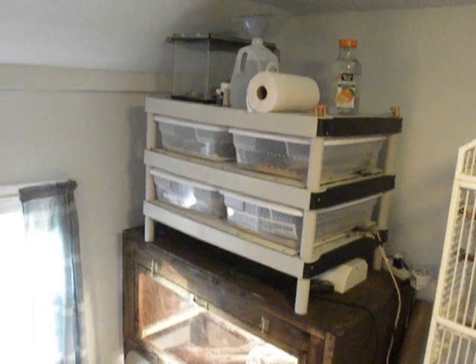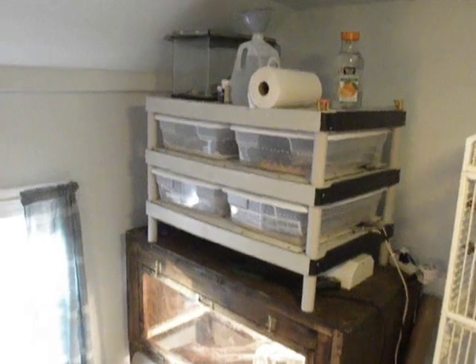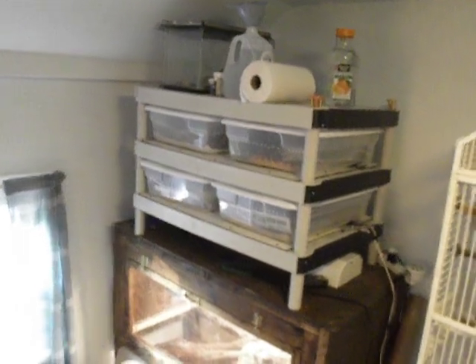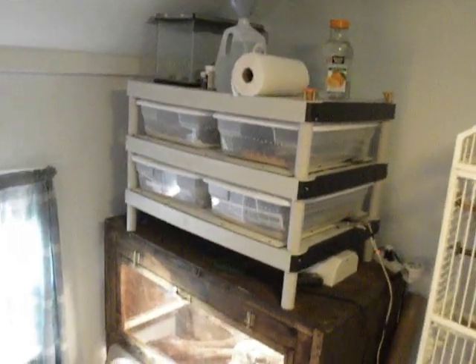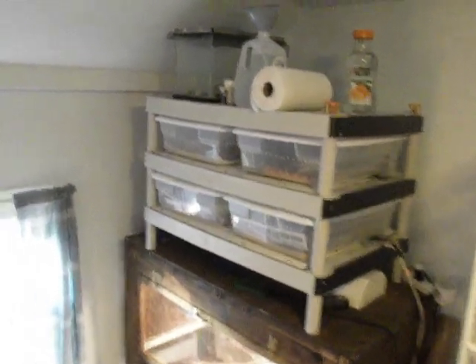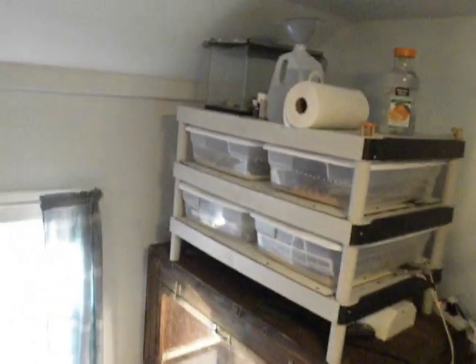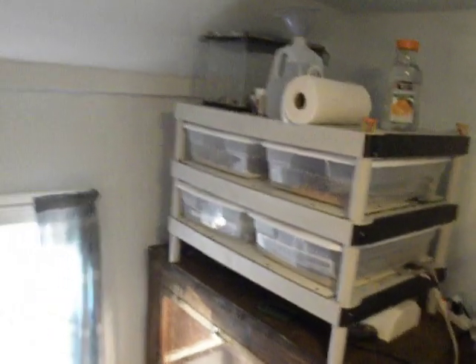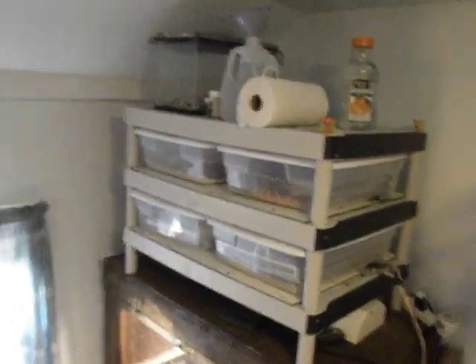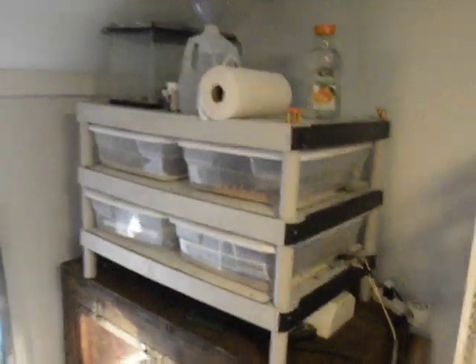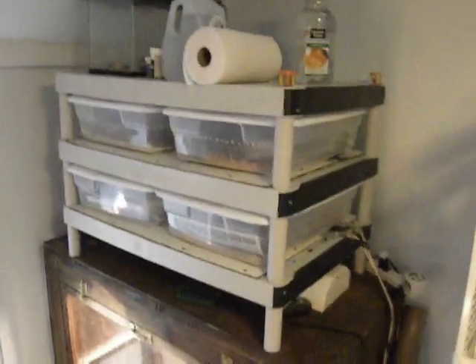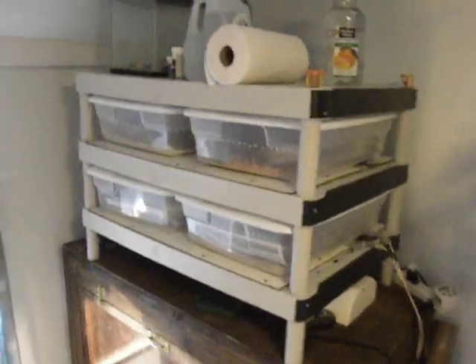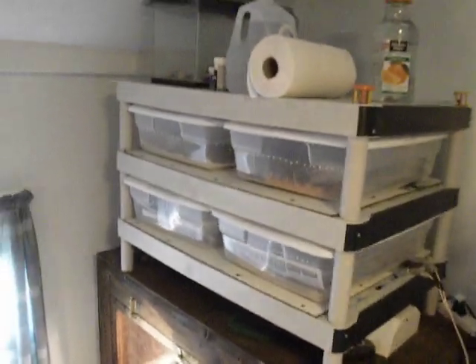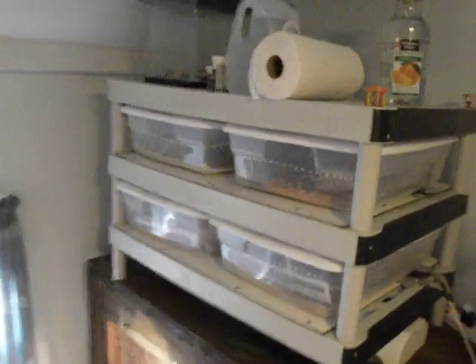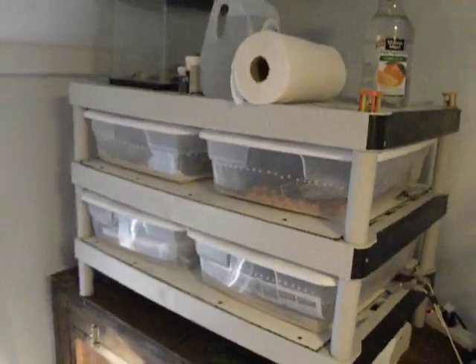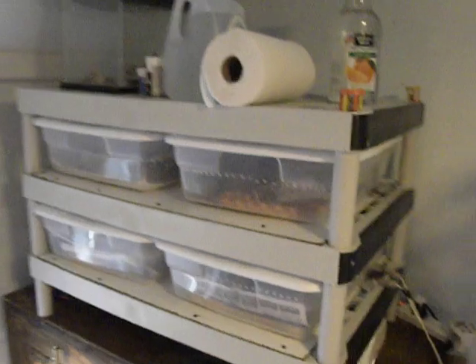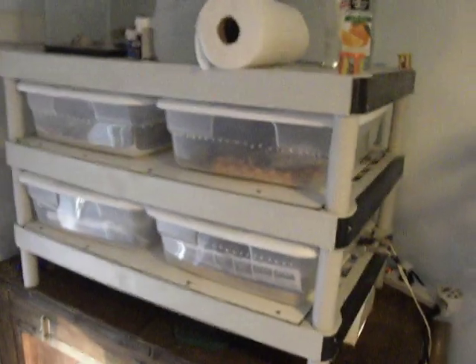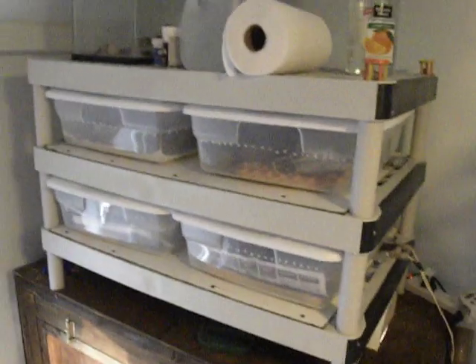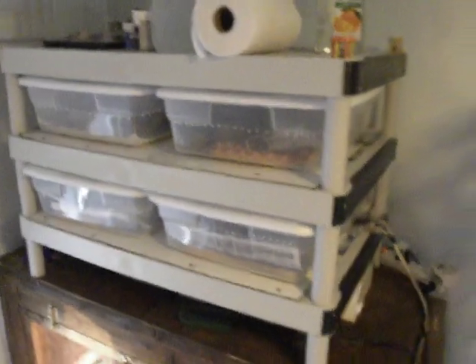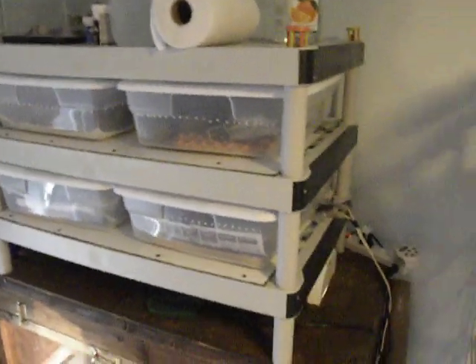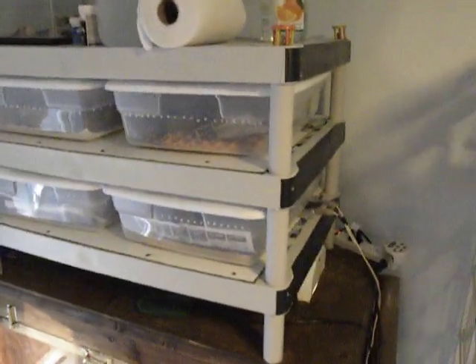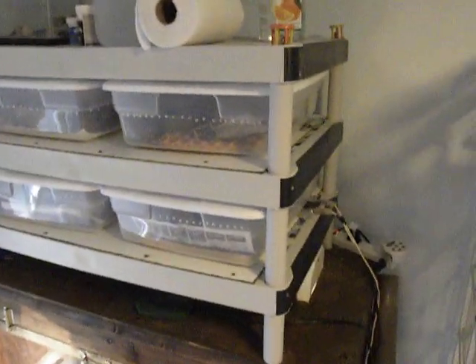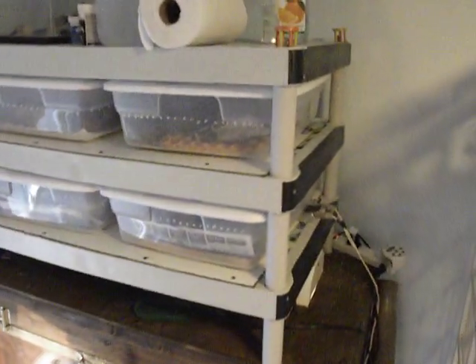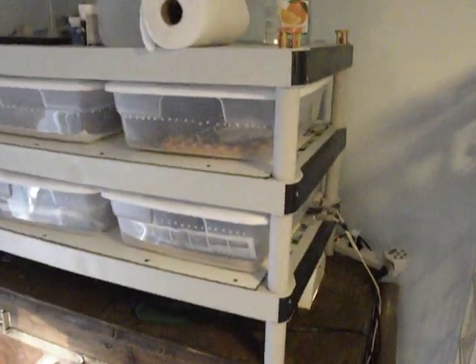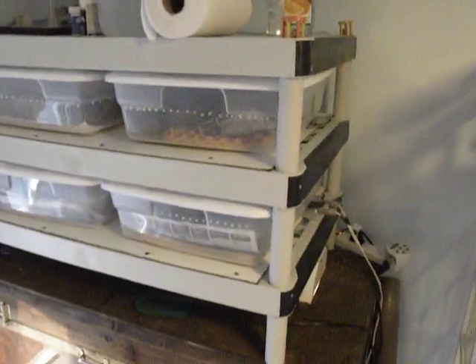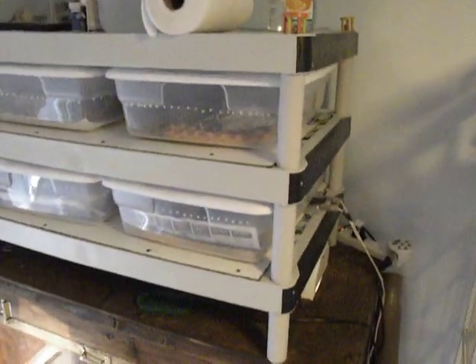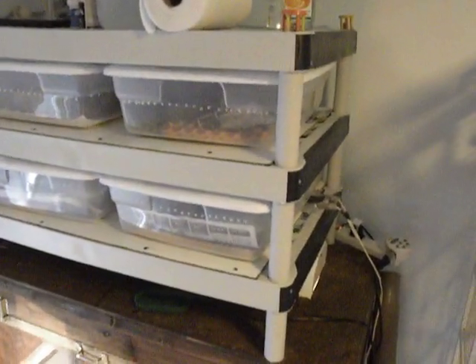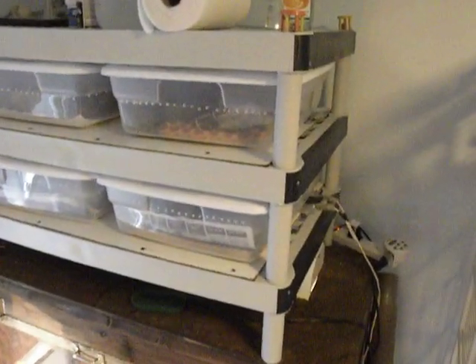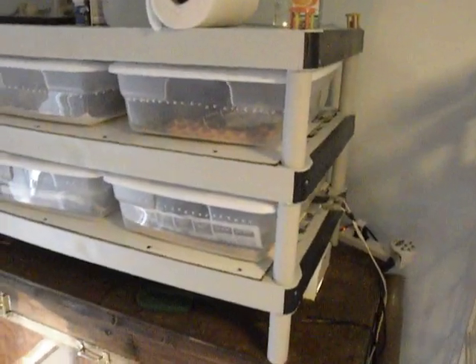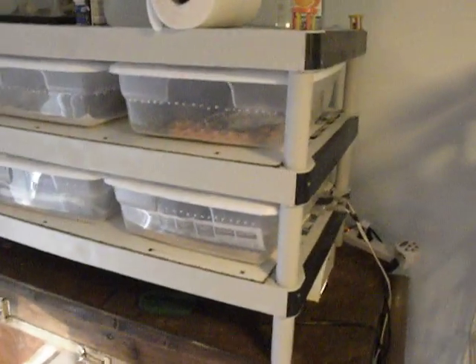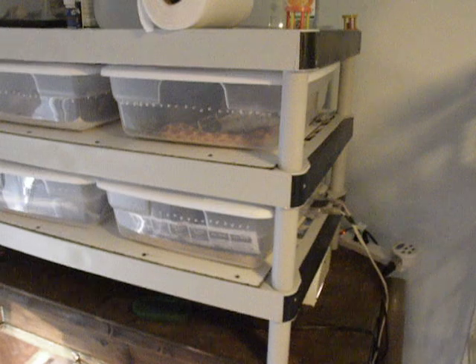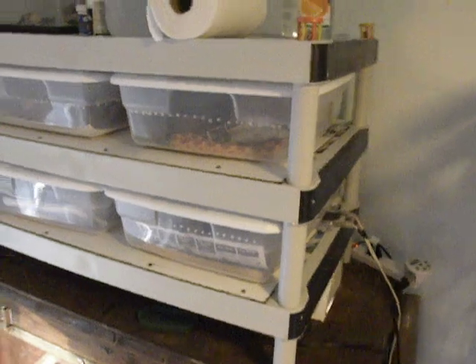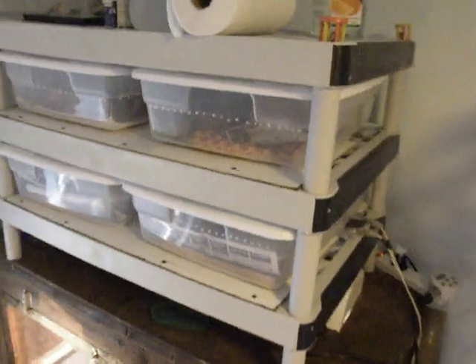Hey YouTube, here's my rack for my corn snakes. I got it off — I forget who did it — but it's the shelving rack from Home Depot, except that I did mine a different way.